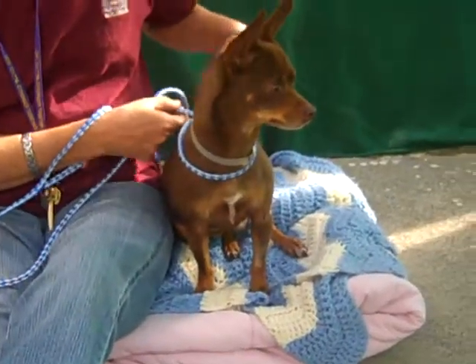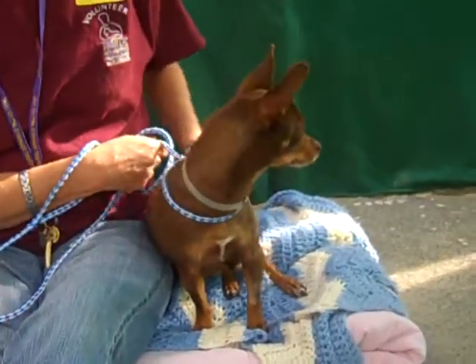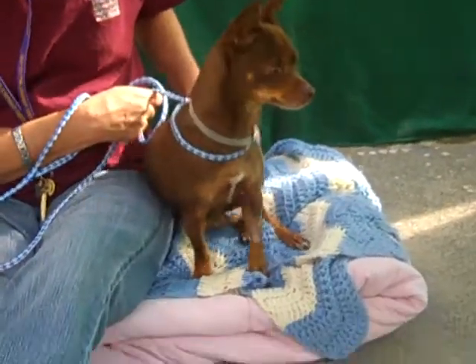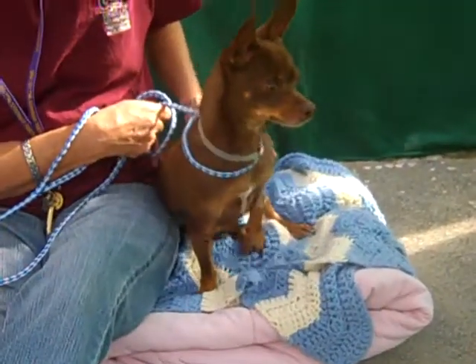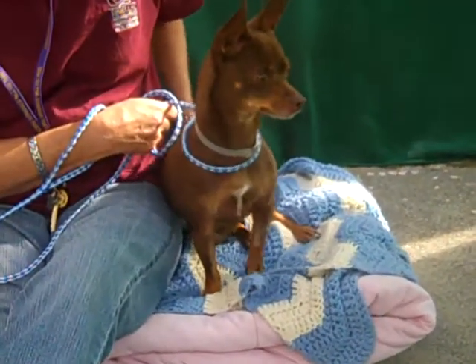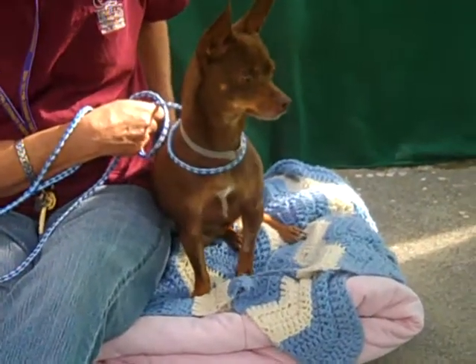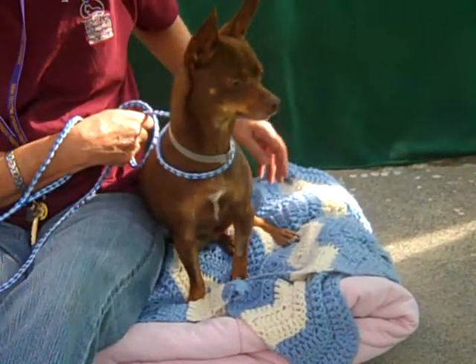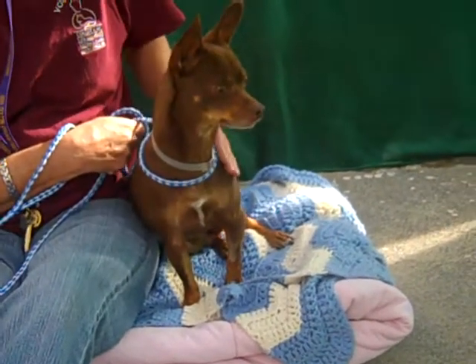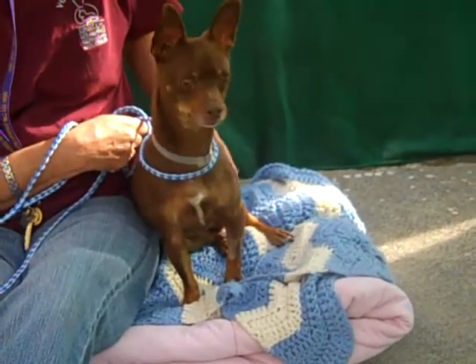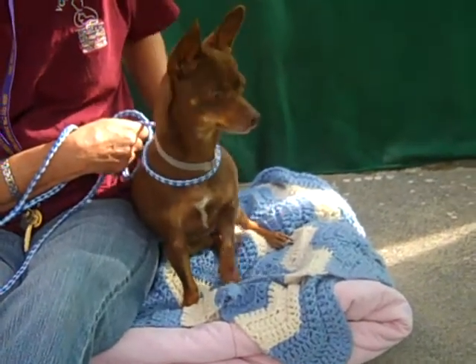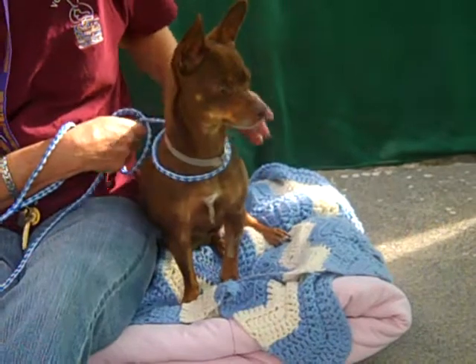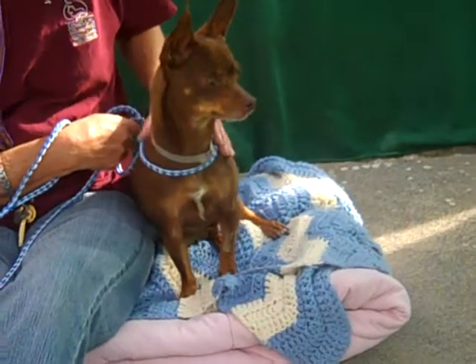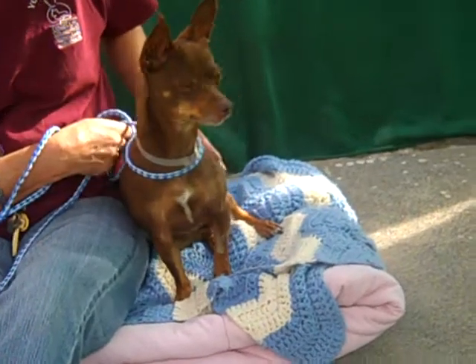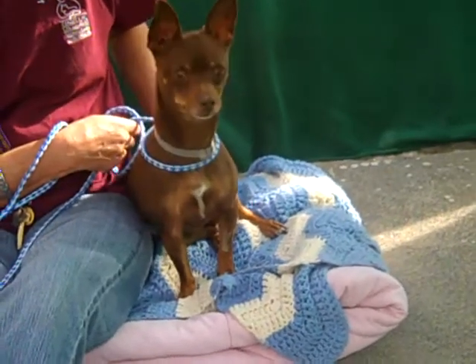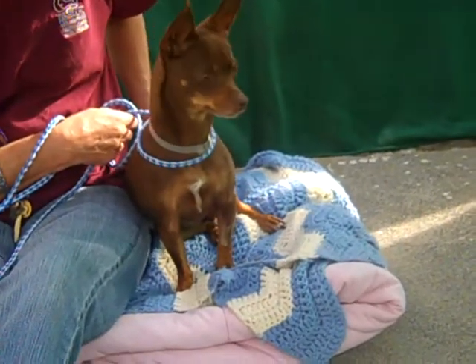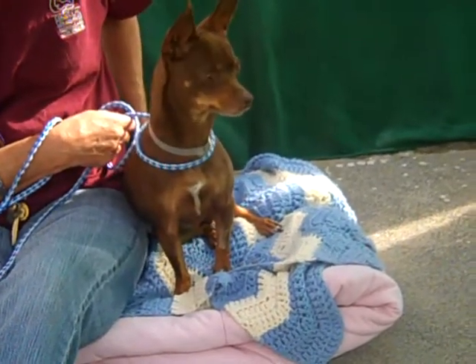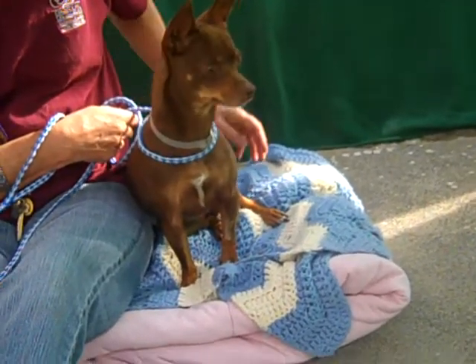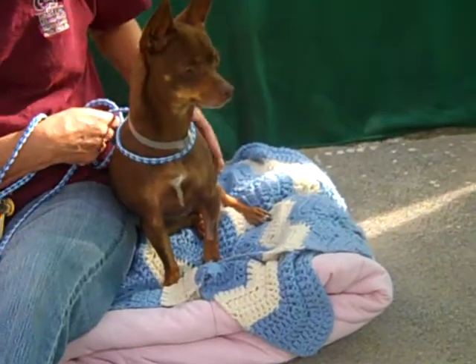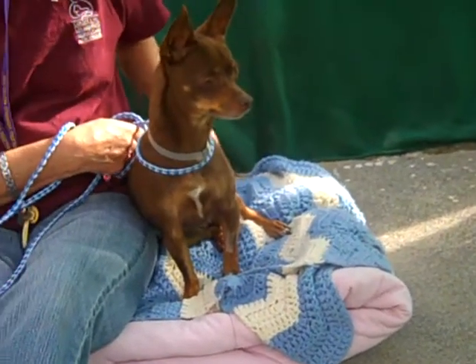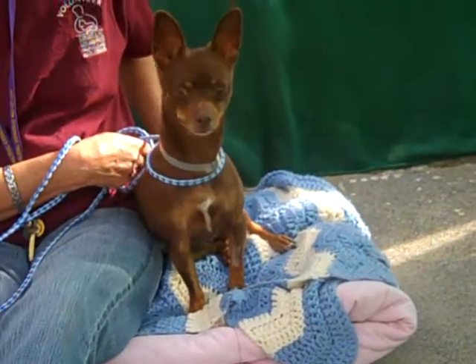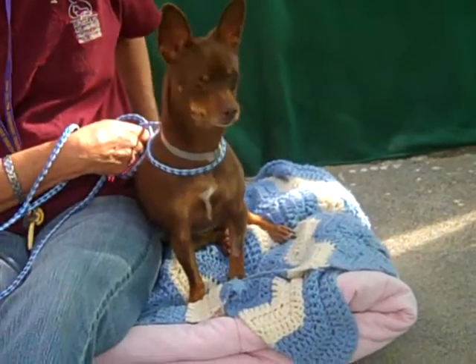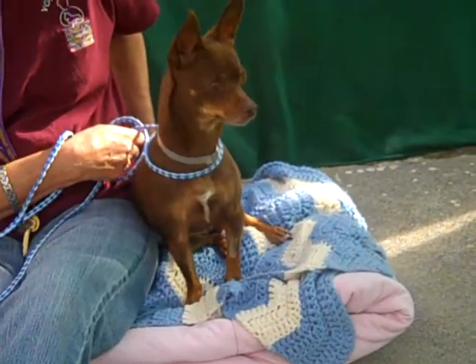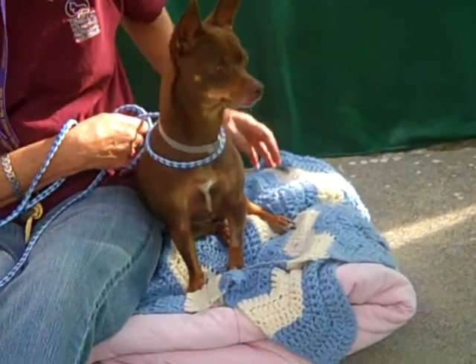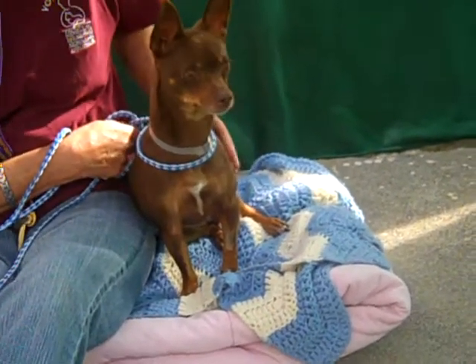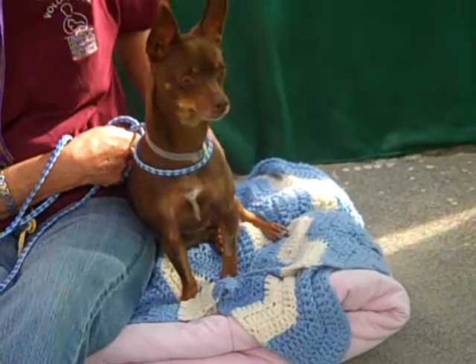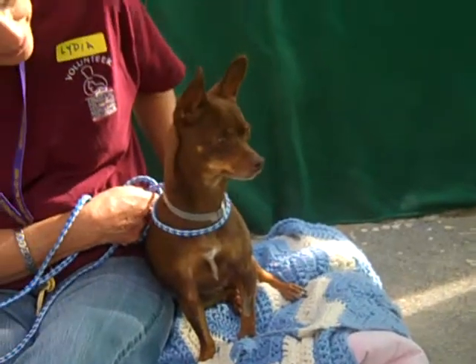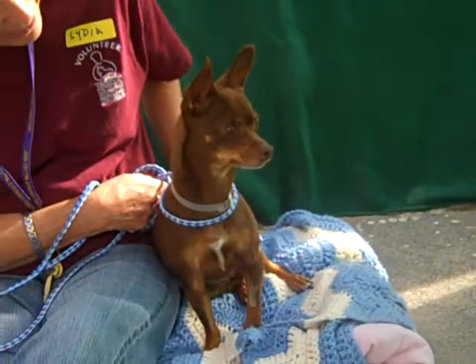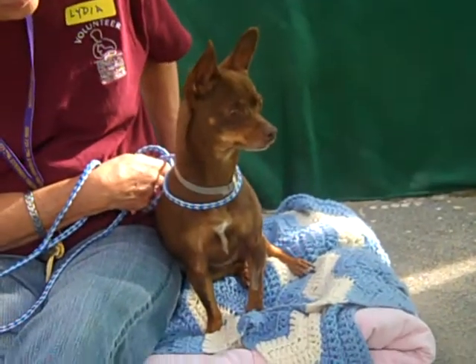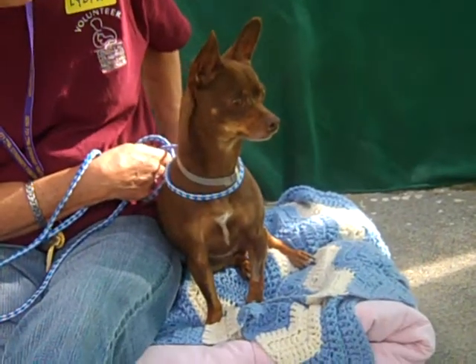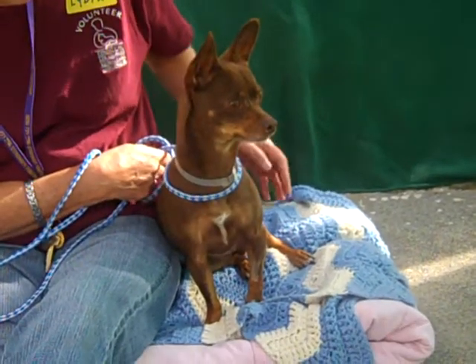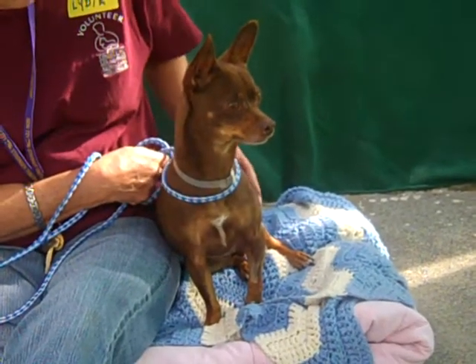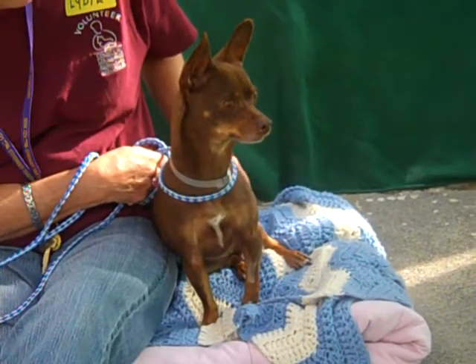She weighs 10 pounds, so she's going to fit in great in an apartment or a private home, depending on whoever has the available lap. As you can see, she's alert and she's curious — just a great dog.